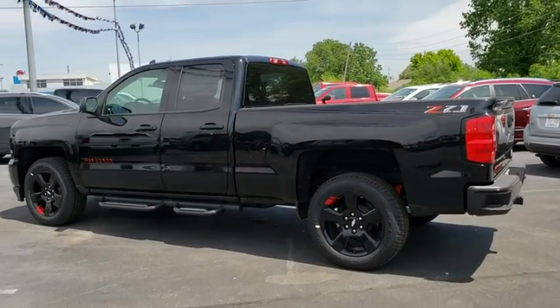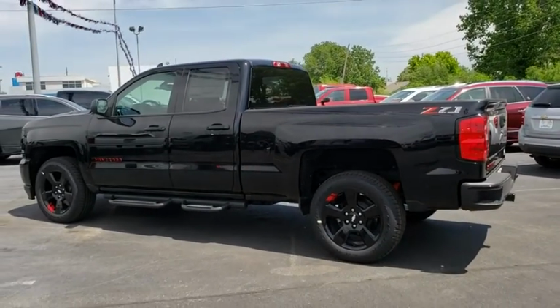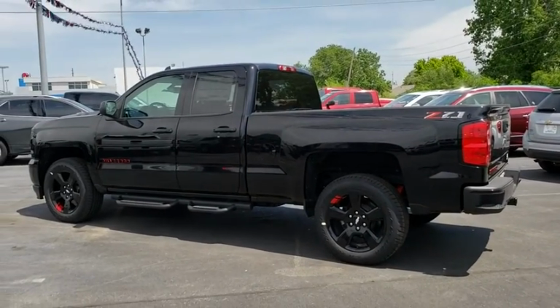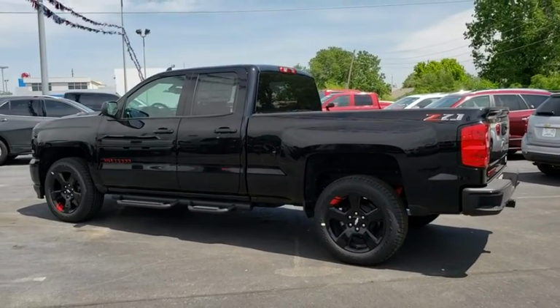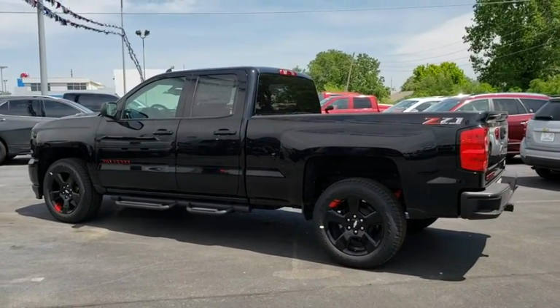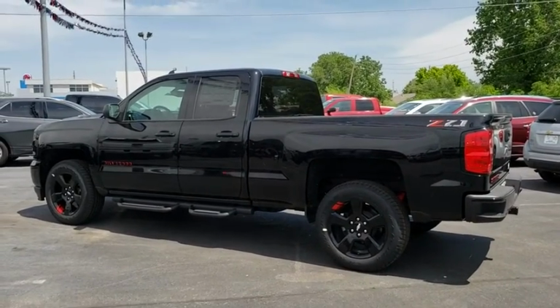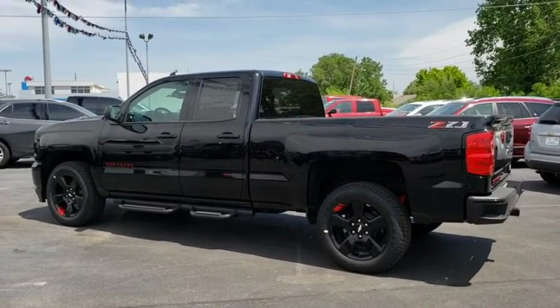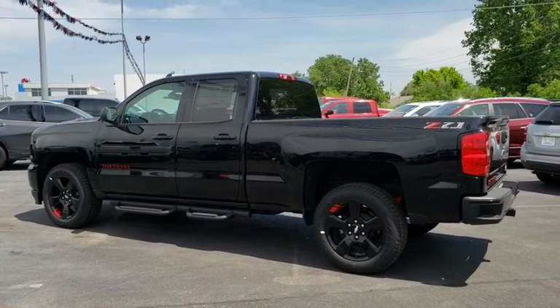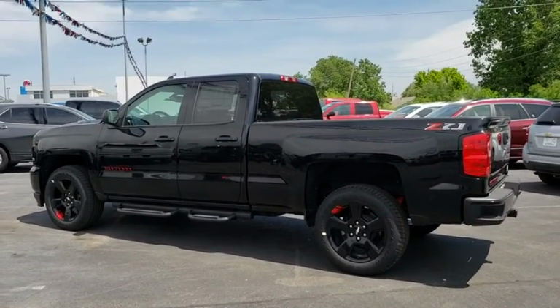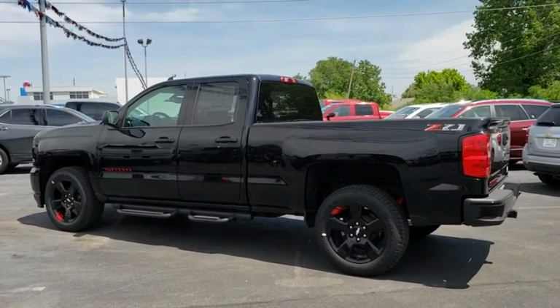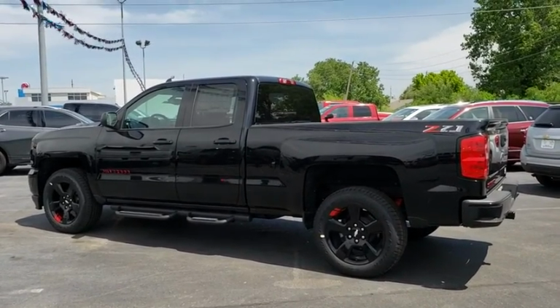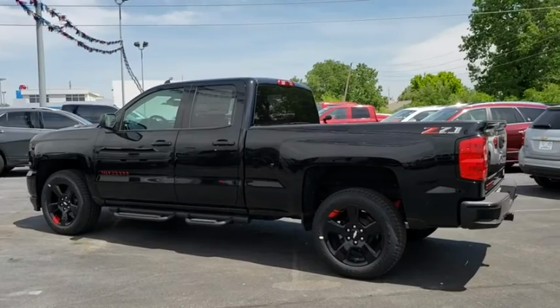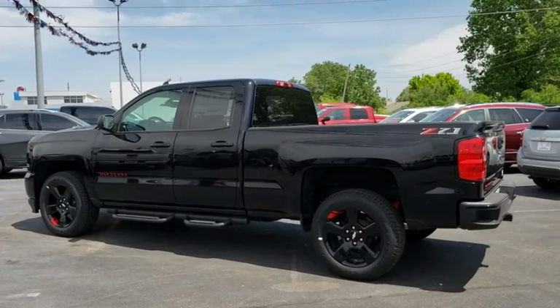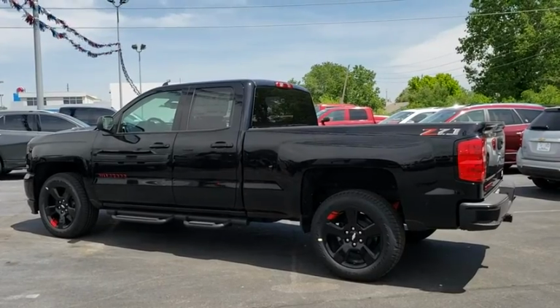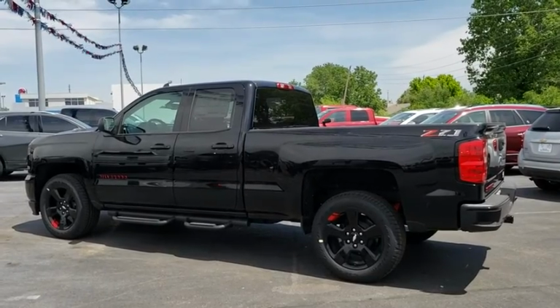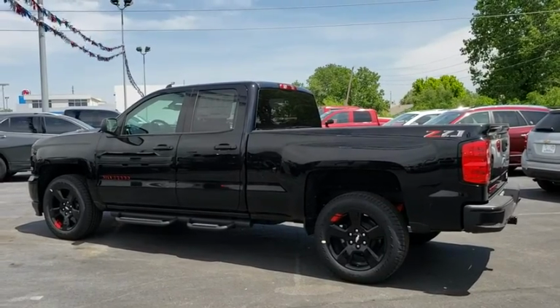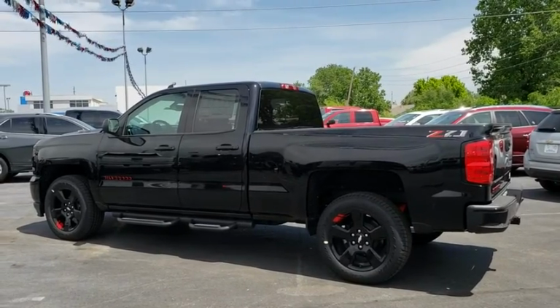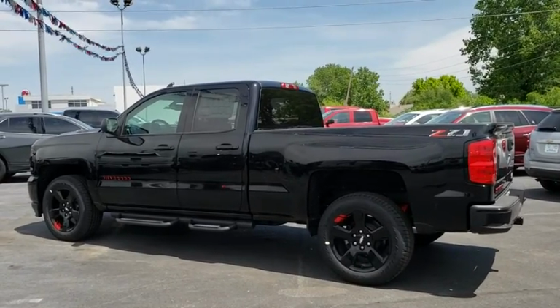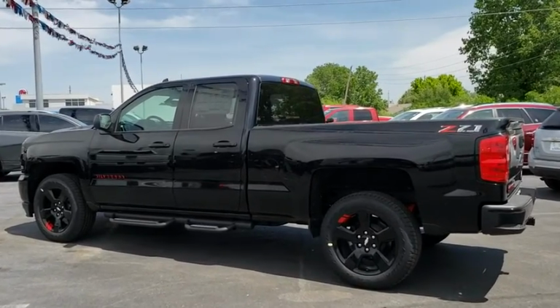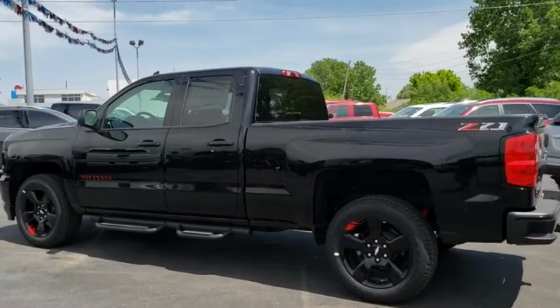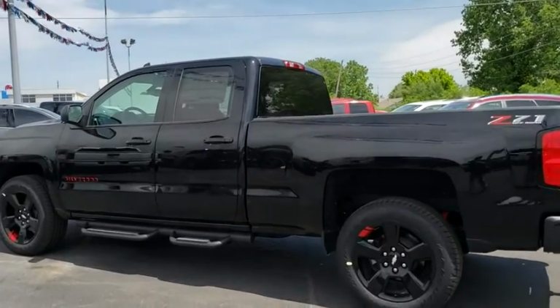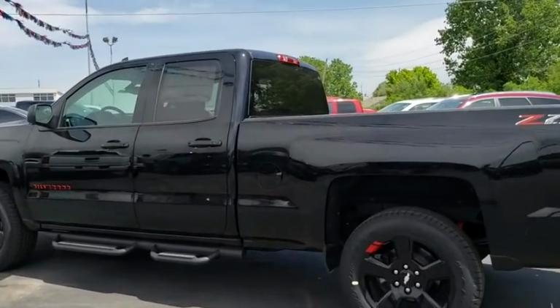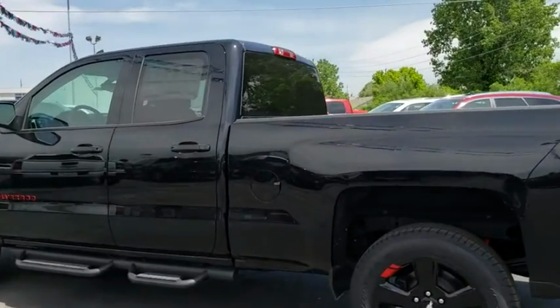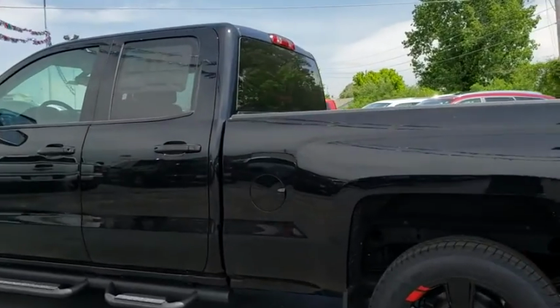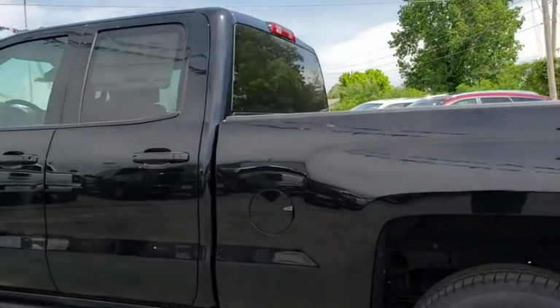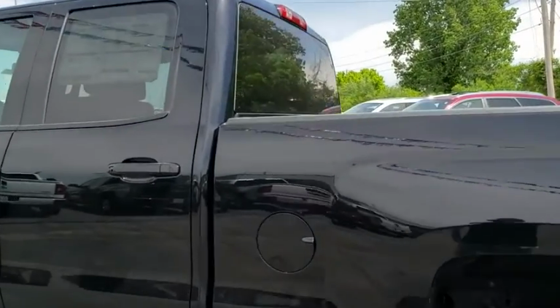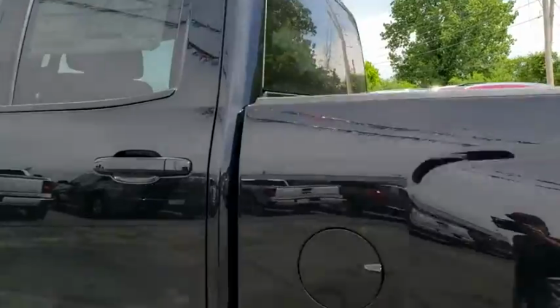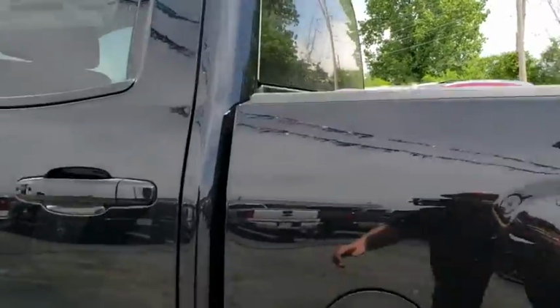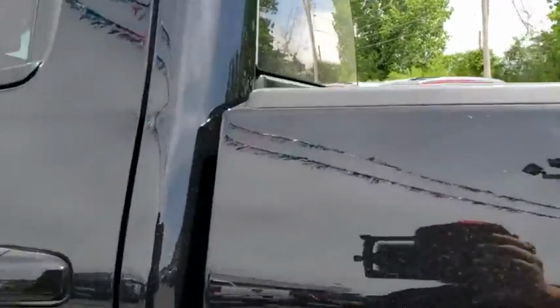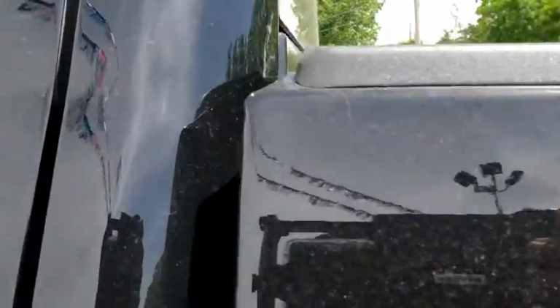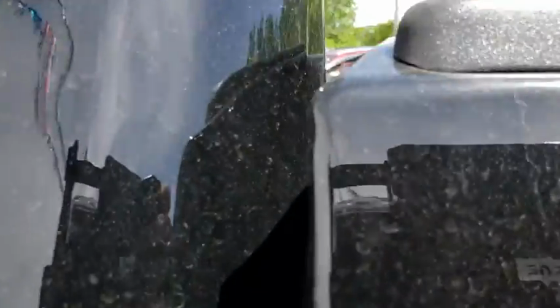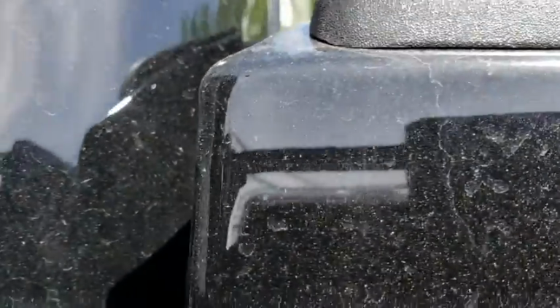Four-wheel disc brakes, cruise control, aluminum wheels, four-wheel drive, floor mats, AM FM stereo radio, power windows, CD player. Come take a test drive today!